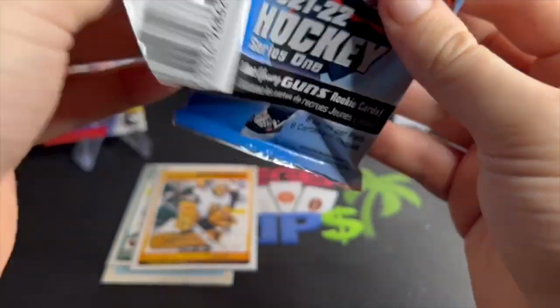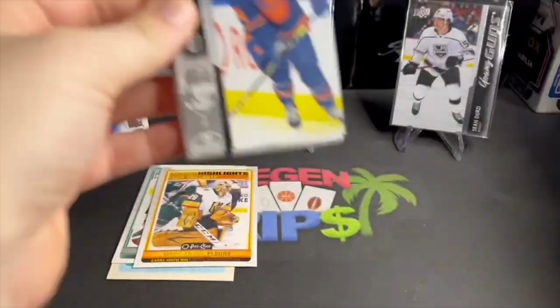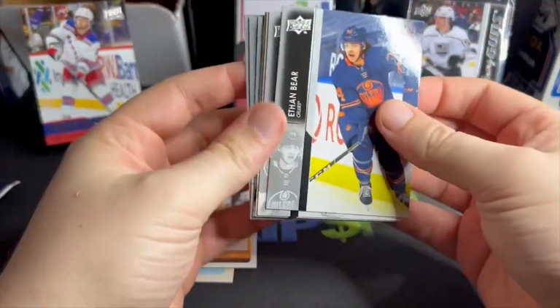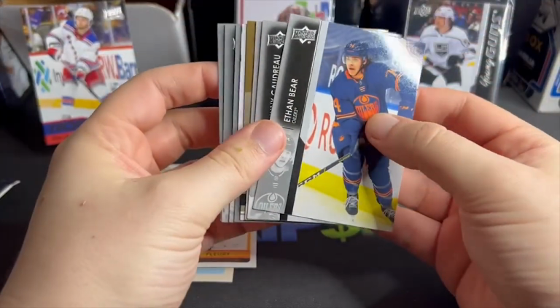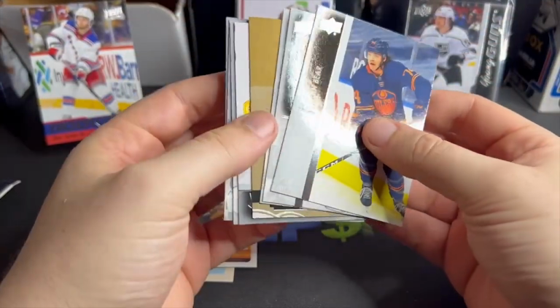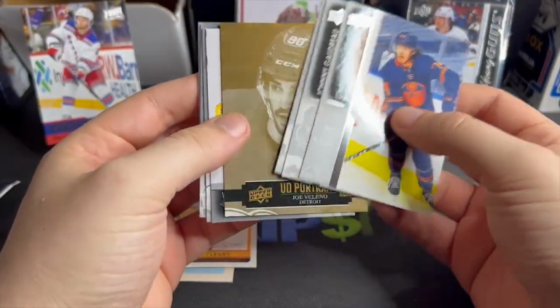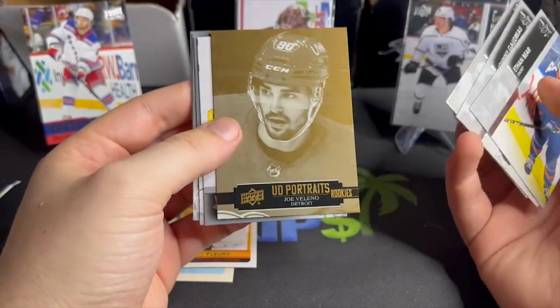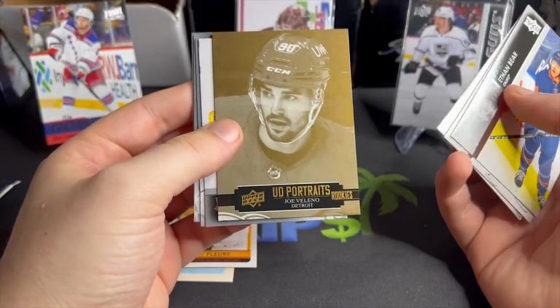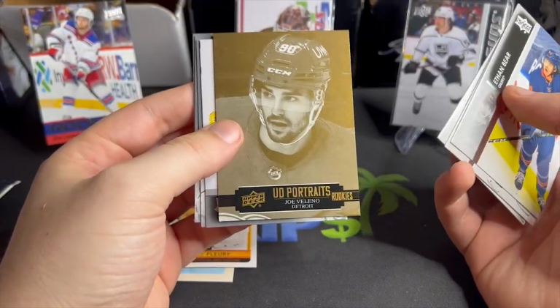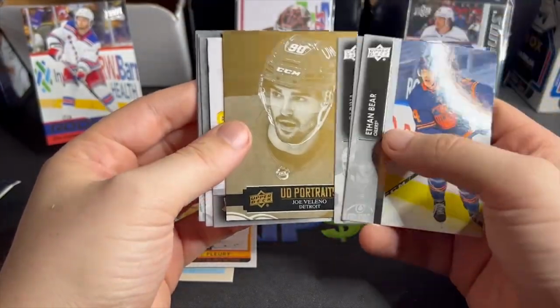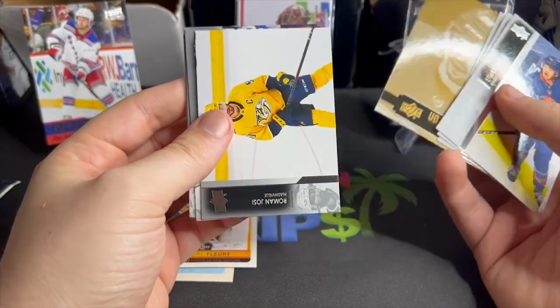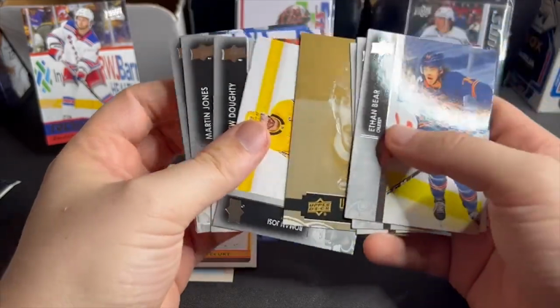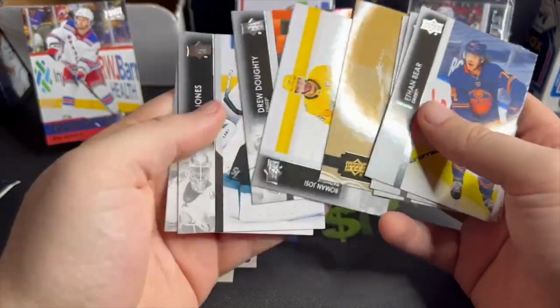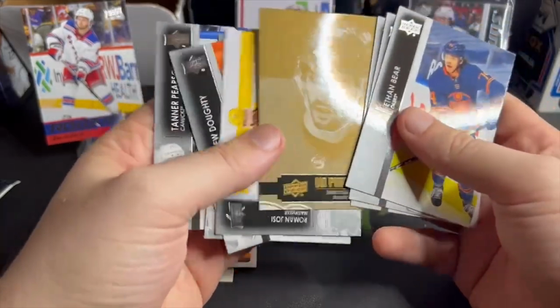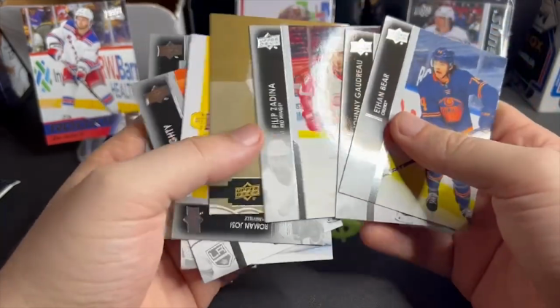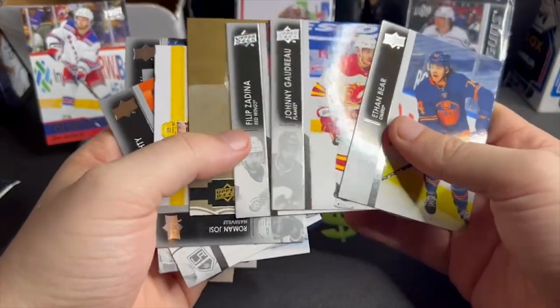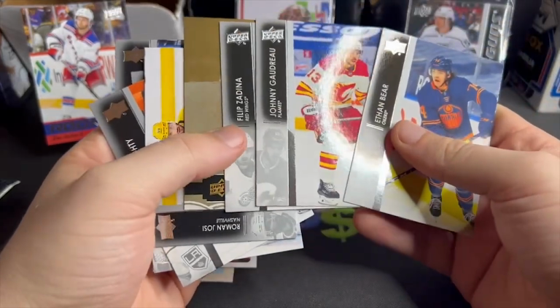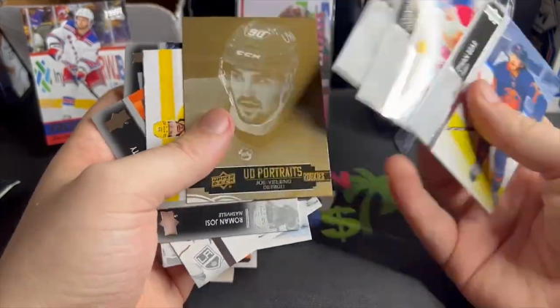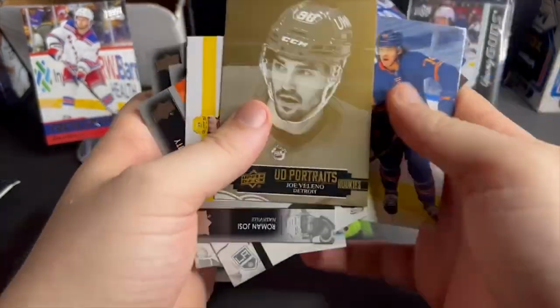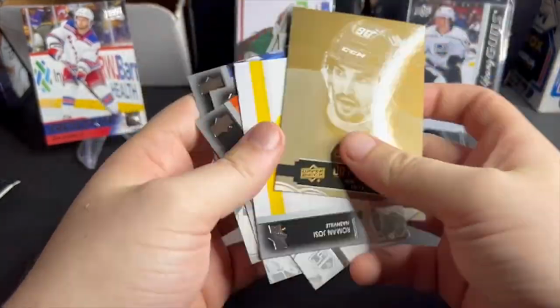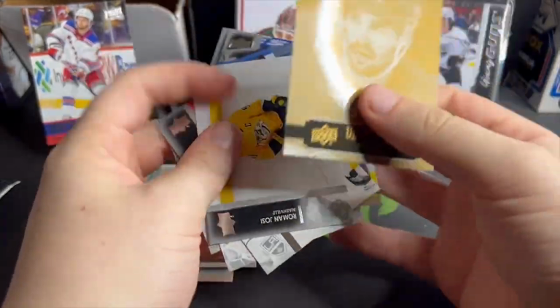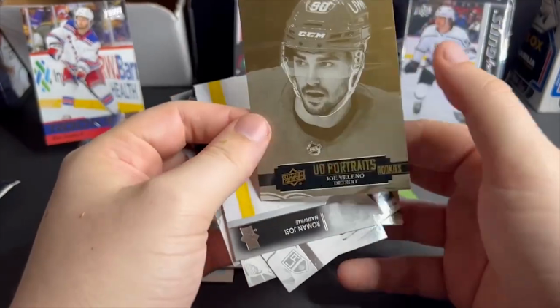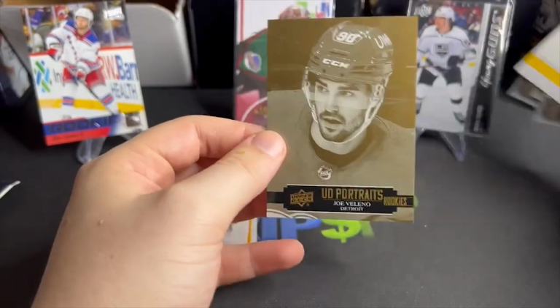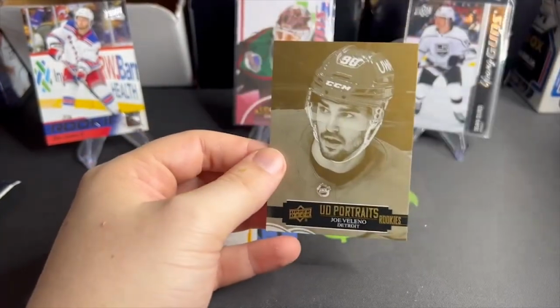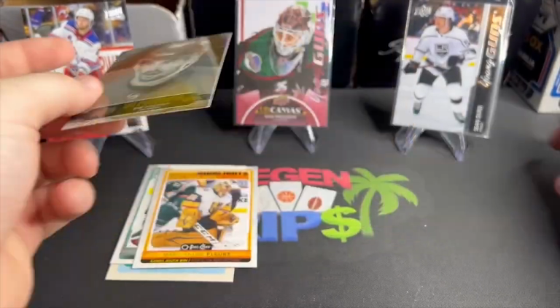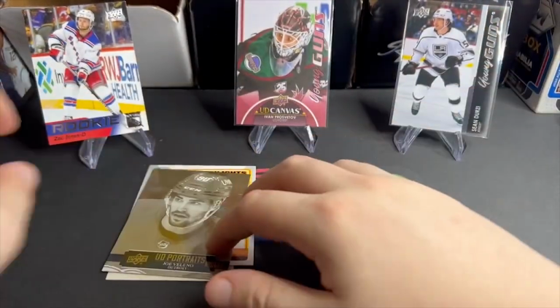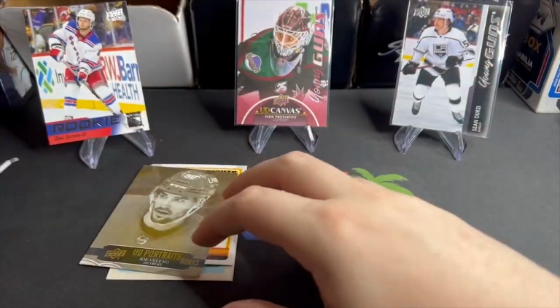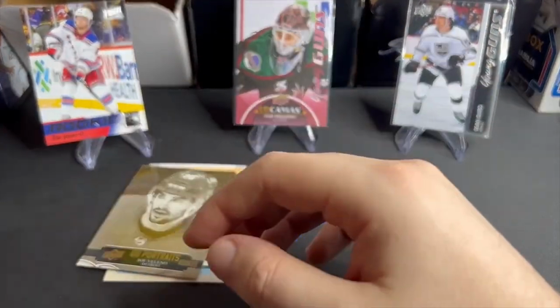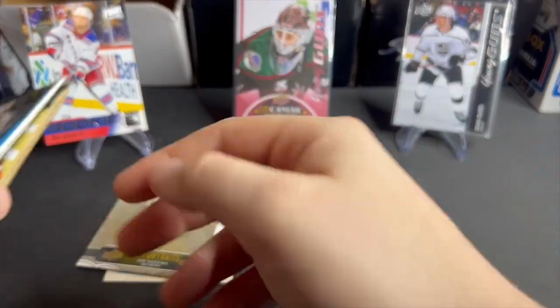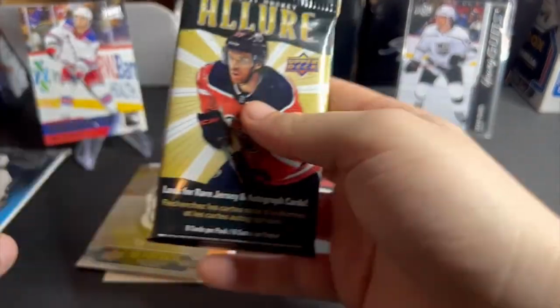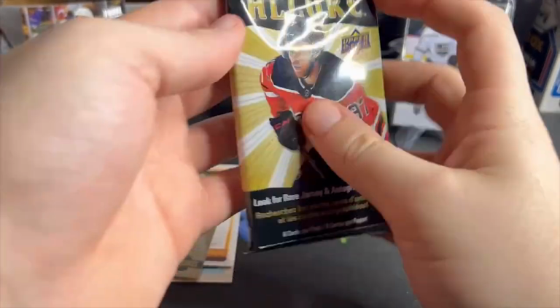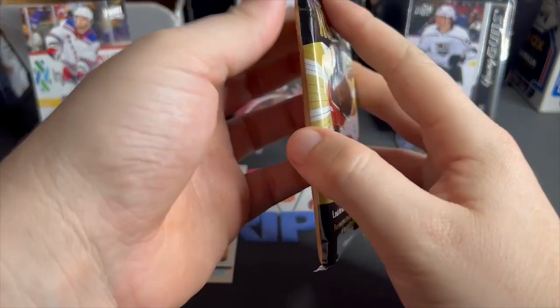We're looking for a Cole Caulfield though. We get Joe Veleno and a bunch of base cards. UD portraits rookie — alright, let's do this Allure now.